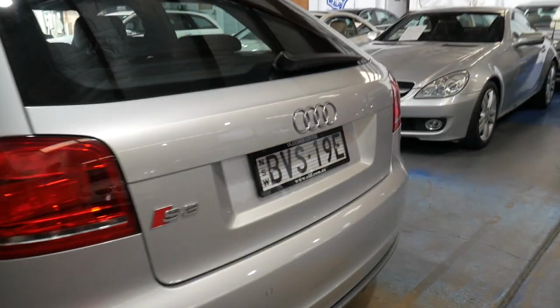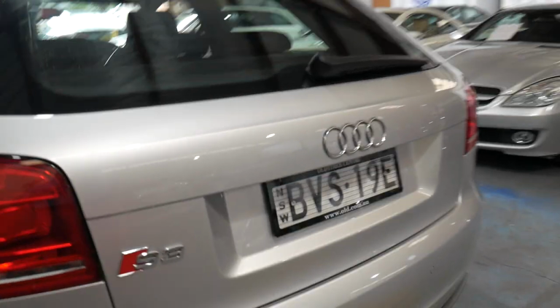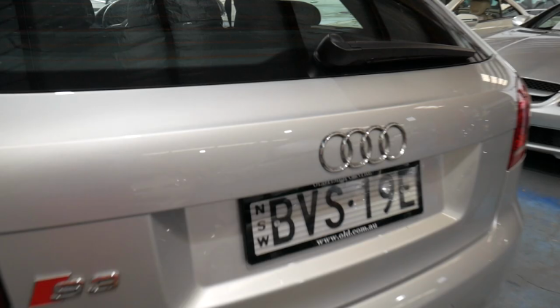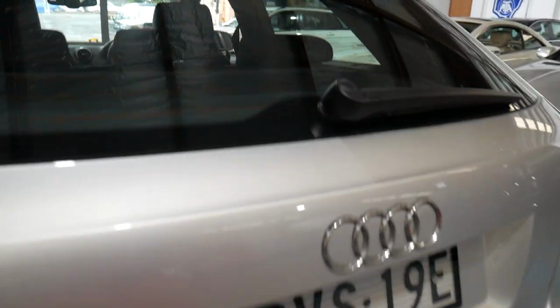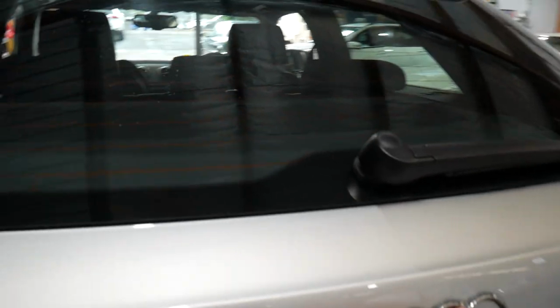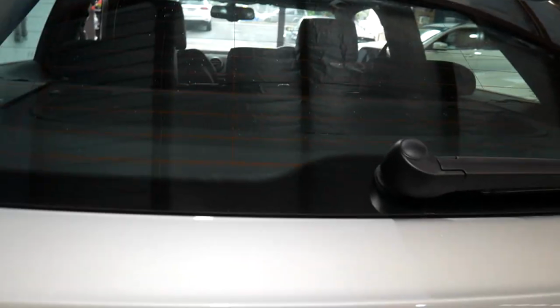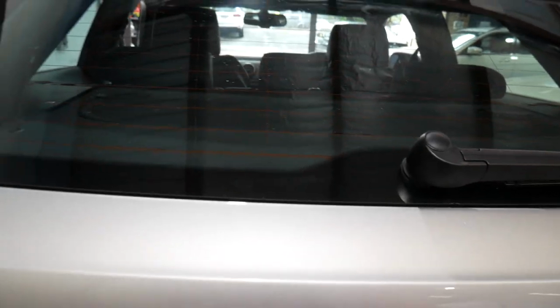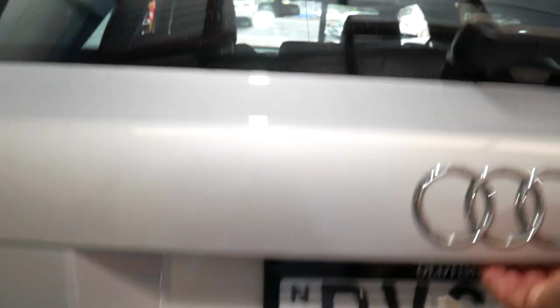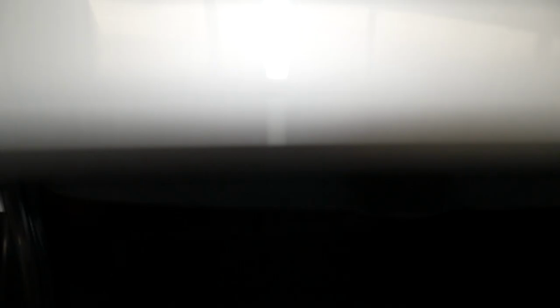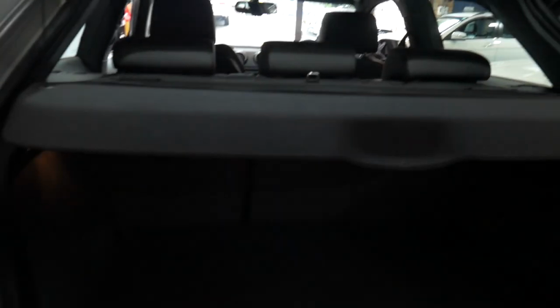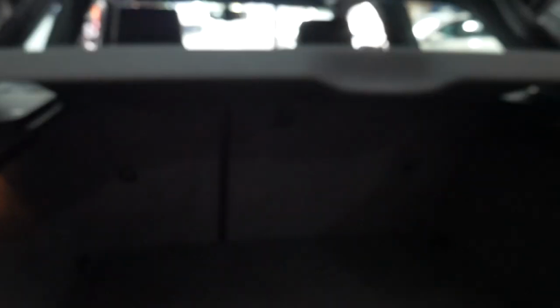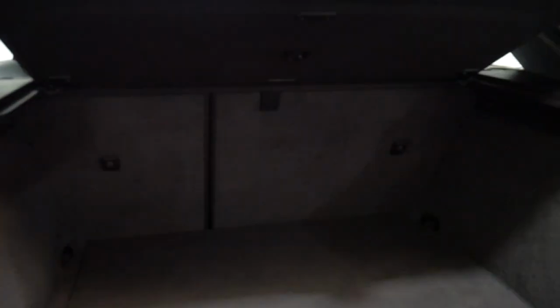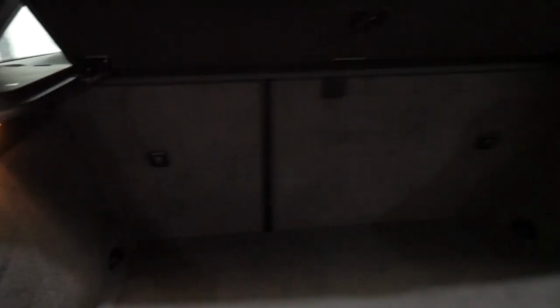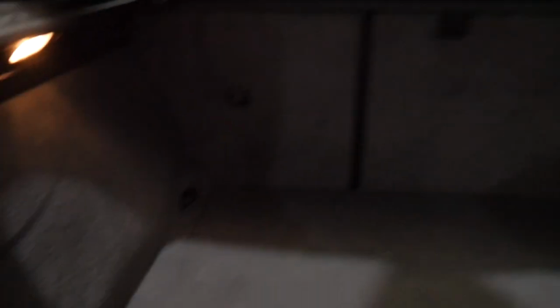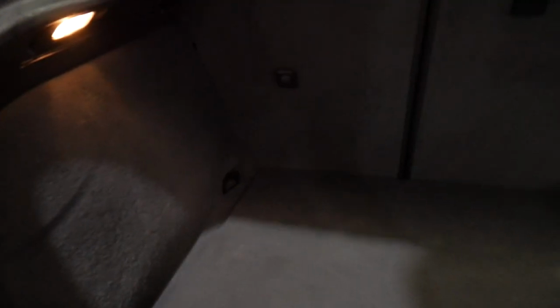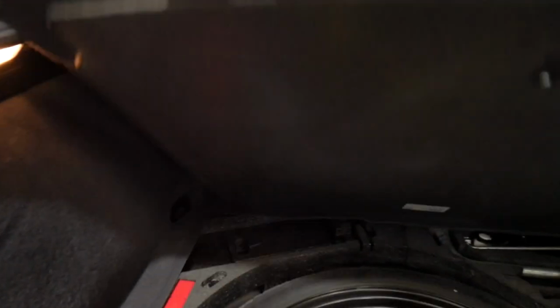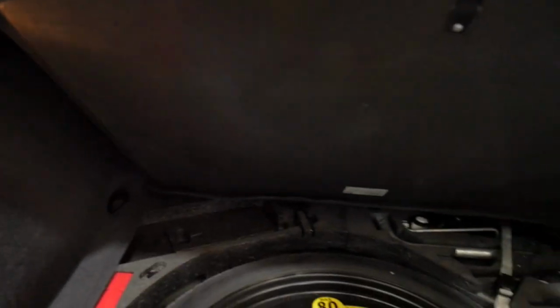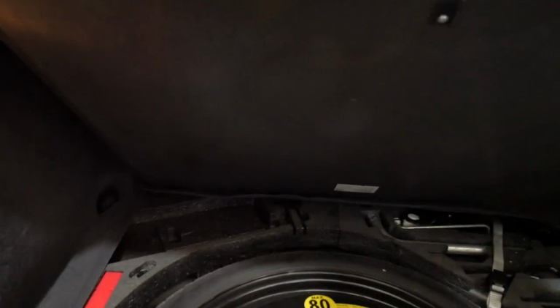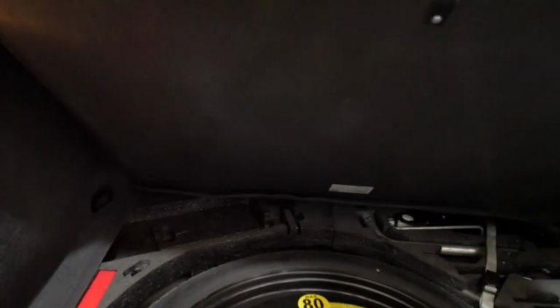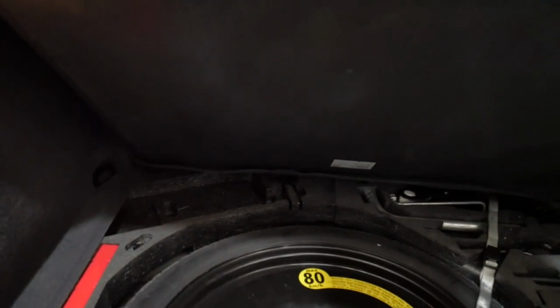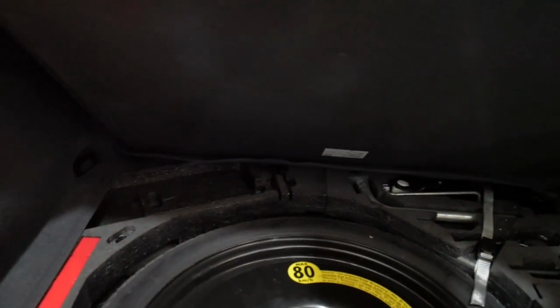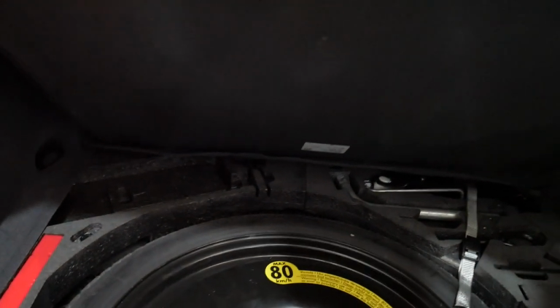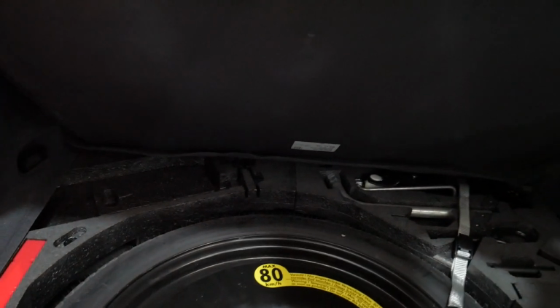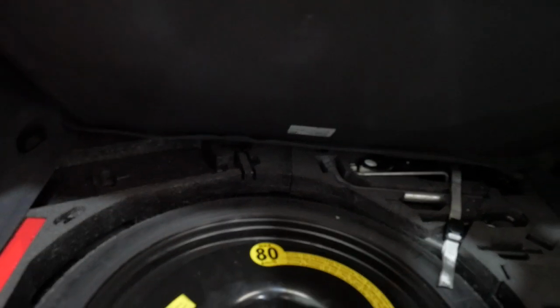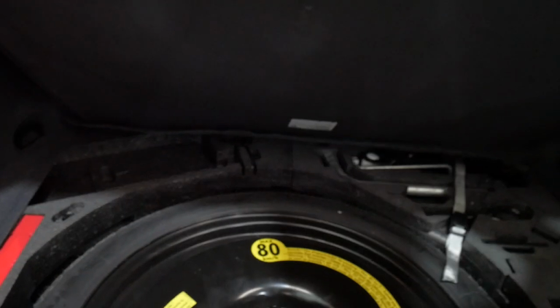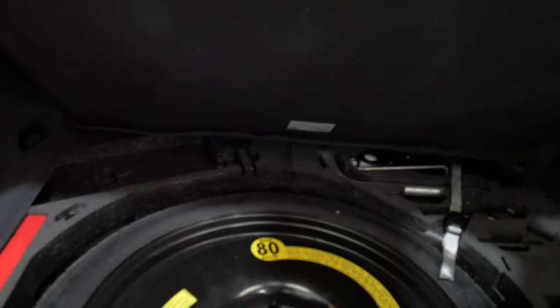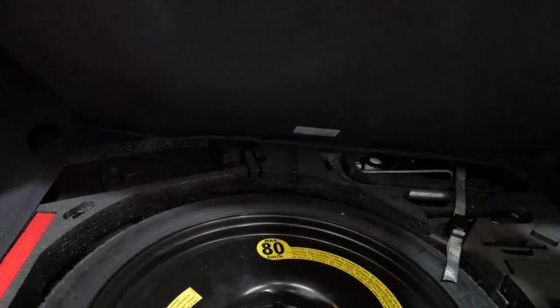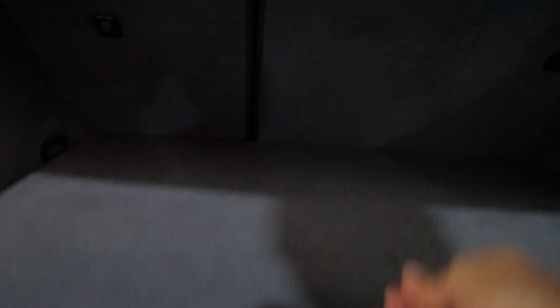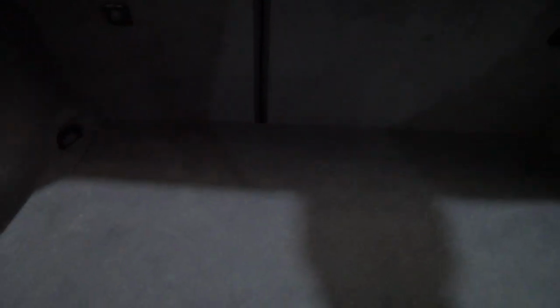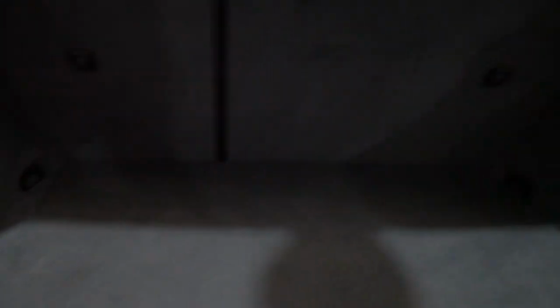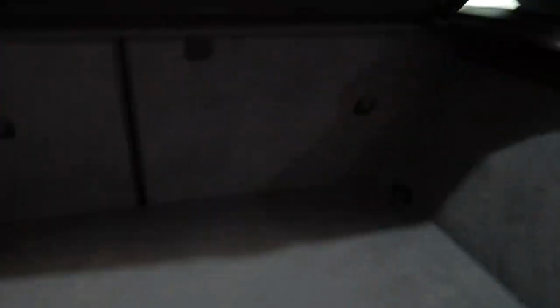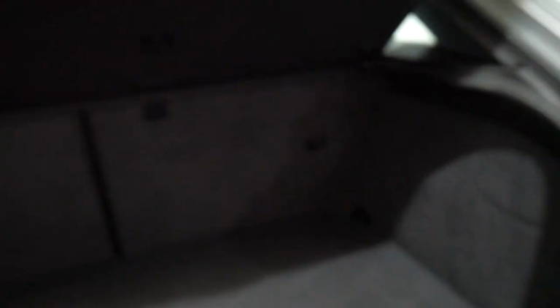It's got parking sensors, it's got the spare, and the back seats fold down.